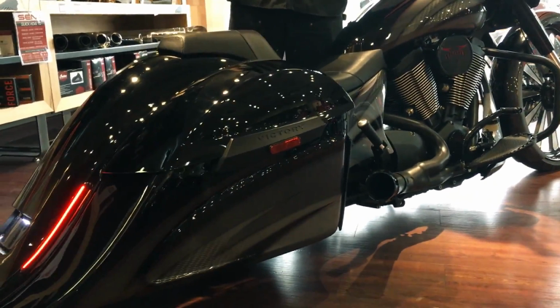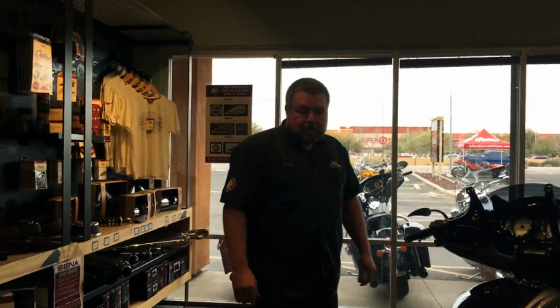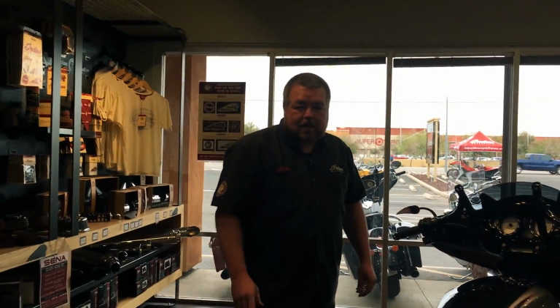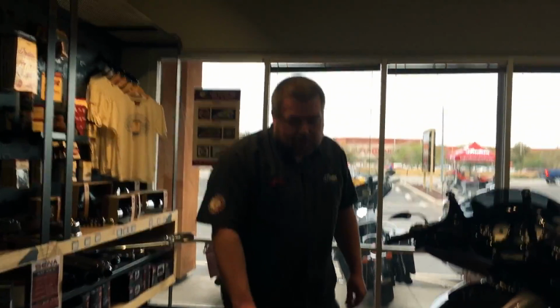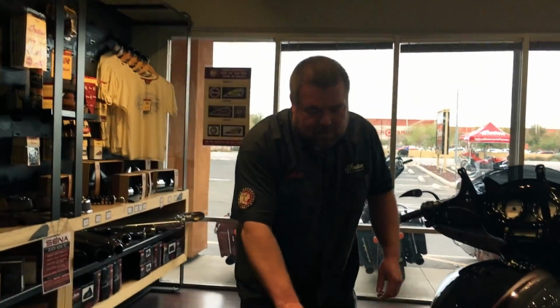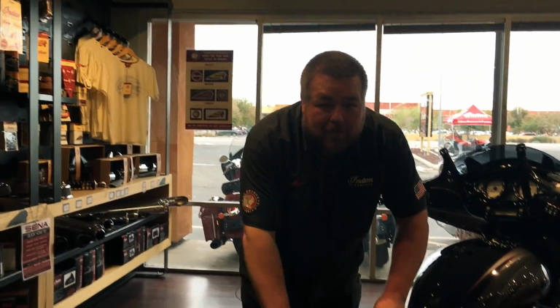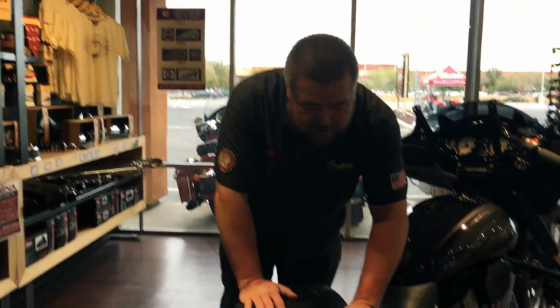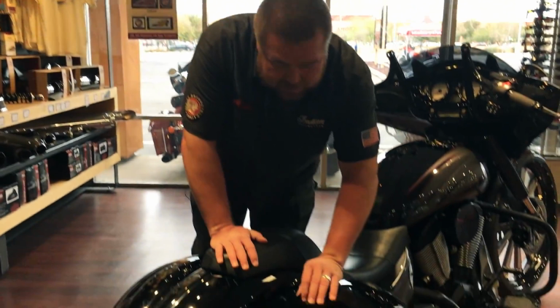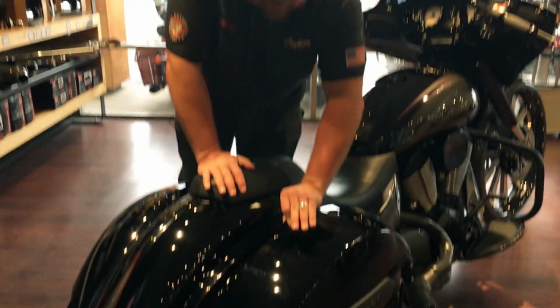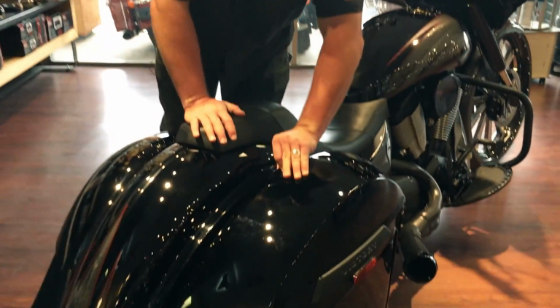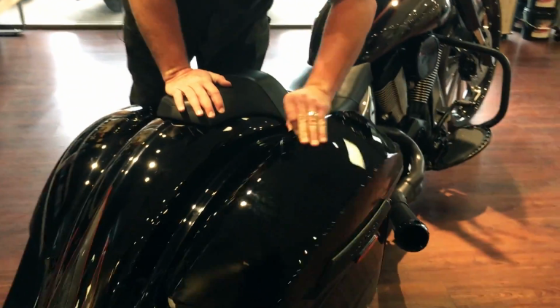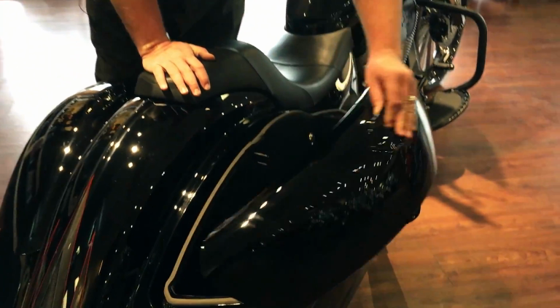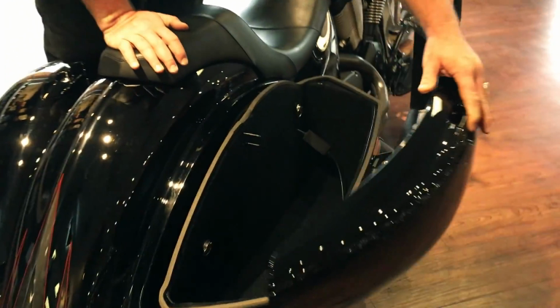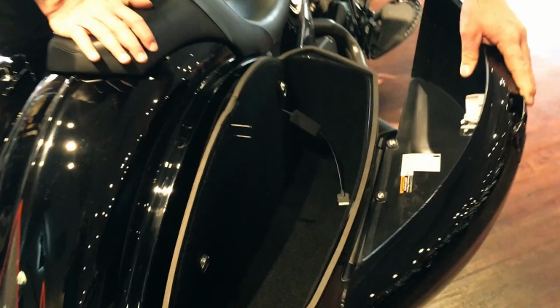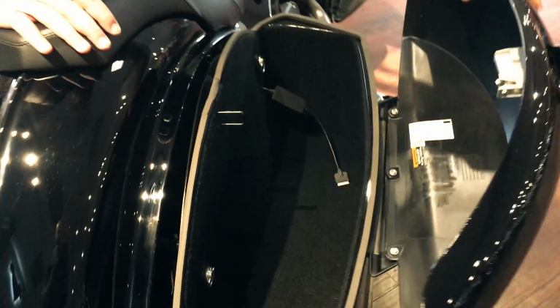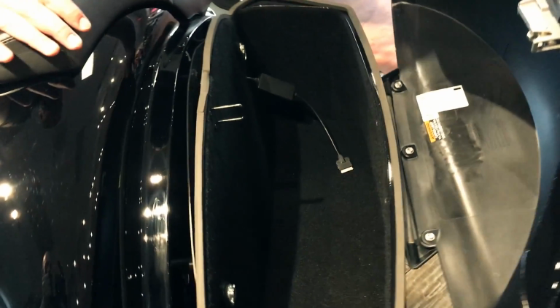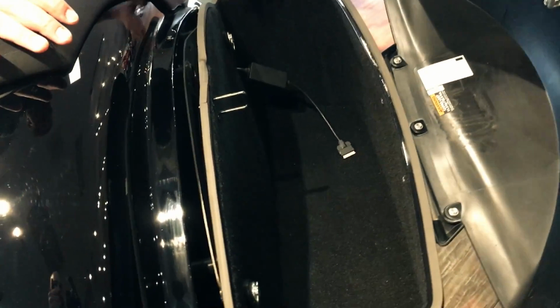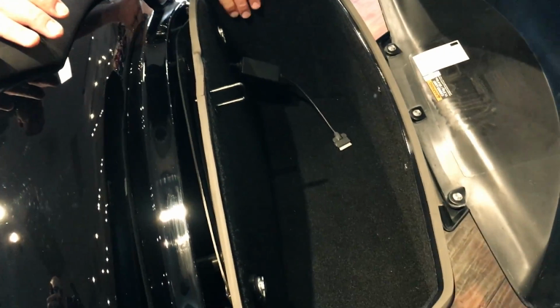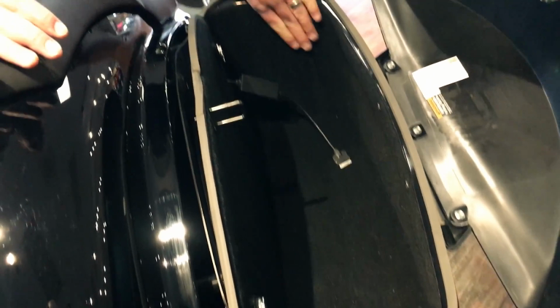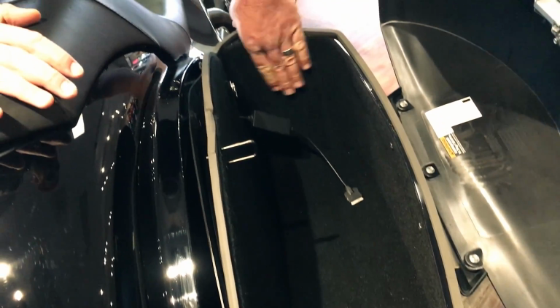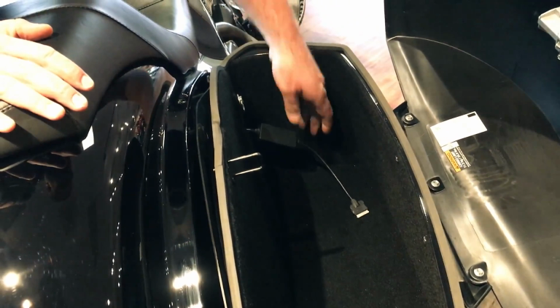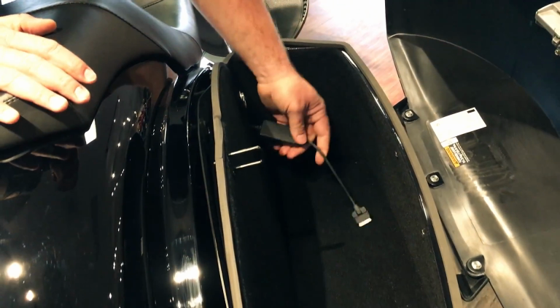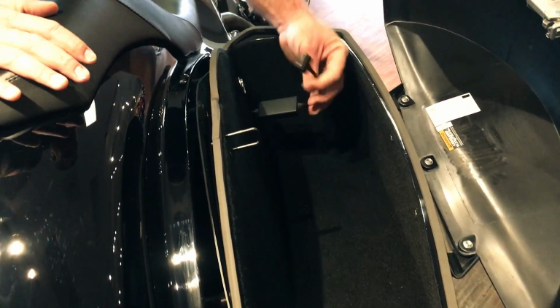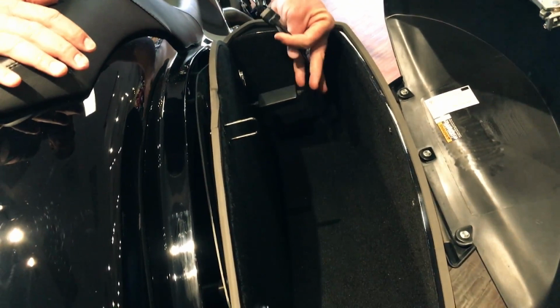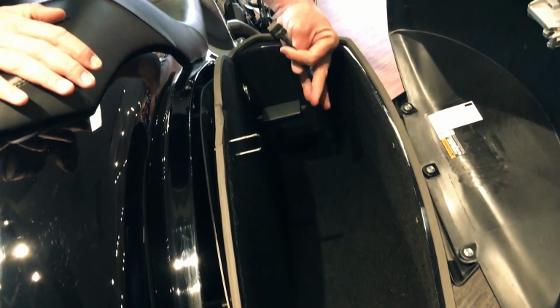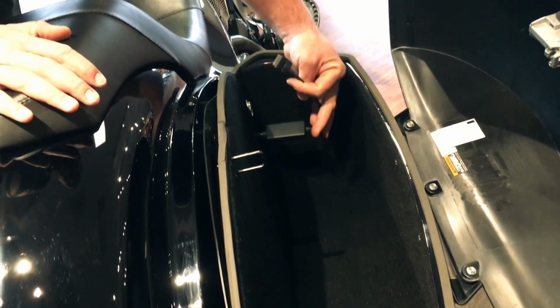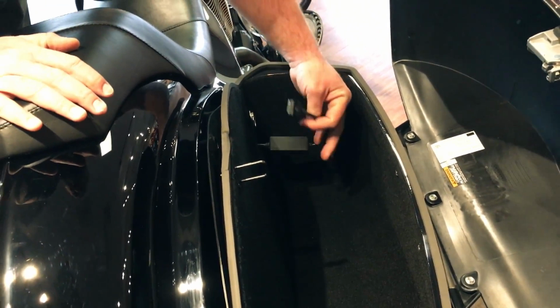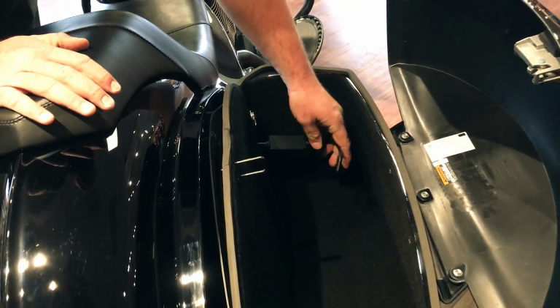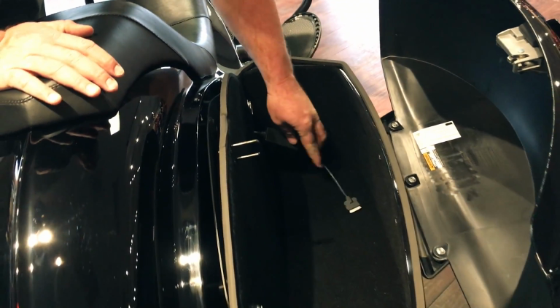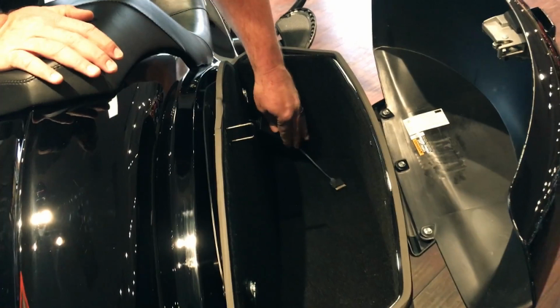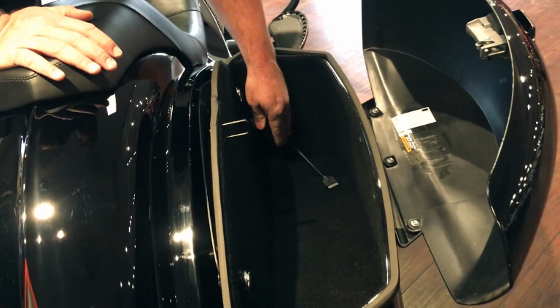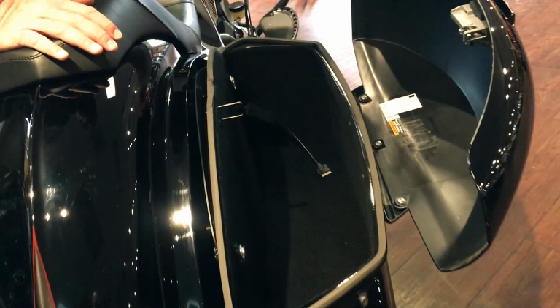And if you take a deeper look into the saddlebags you'll notice there's plenty of room for anything you need to carry. They're plushly lined and you've got your iPod plug to integrate music into the sound system.